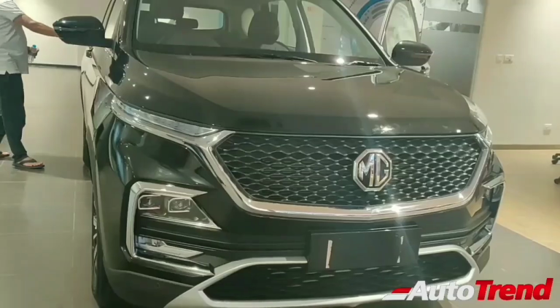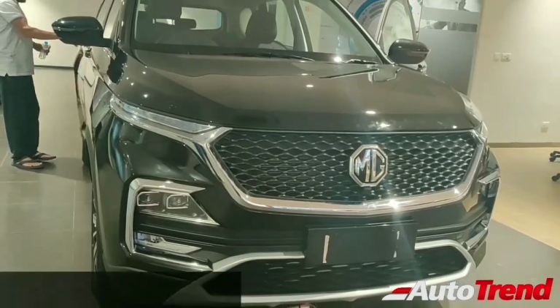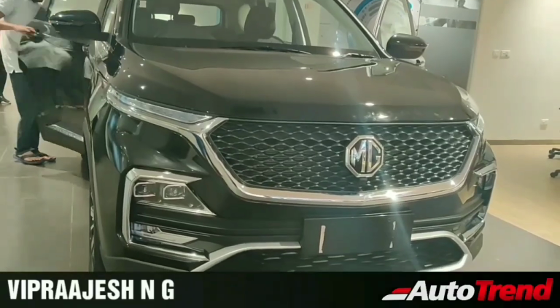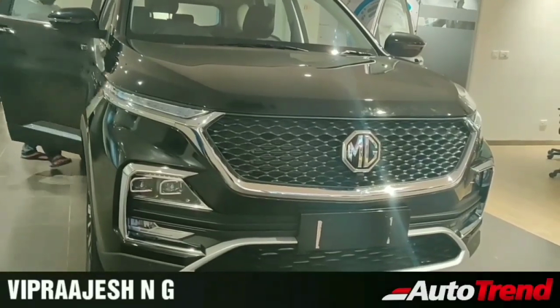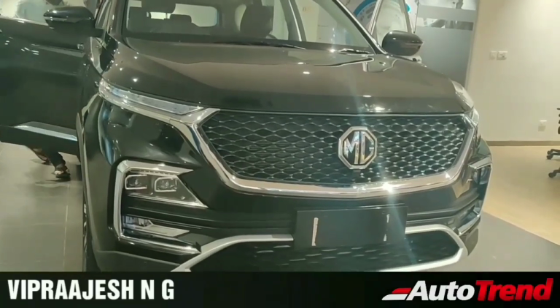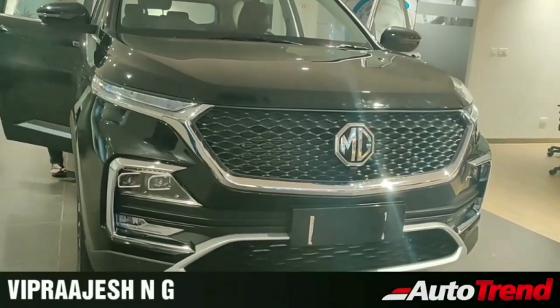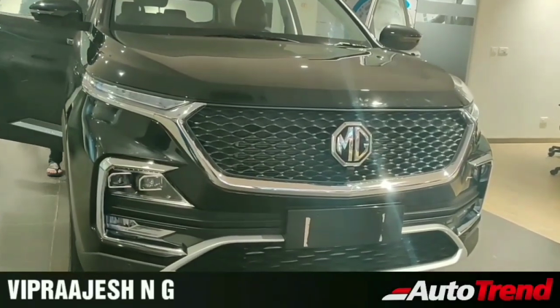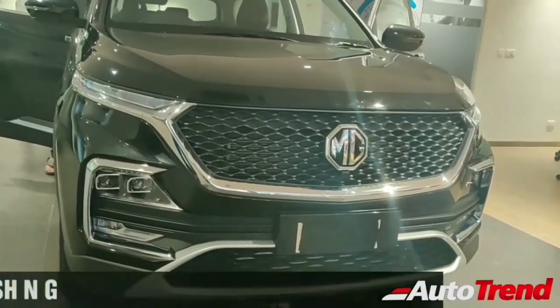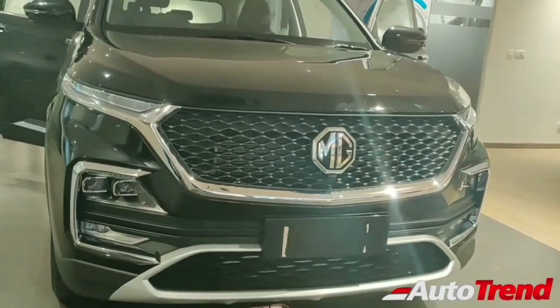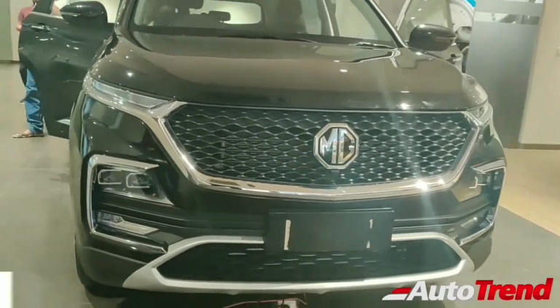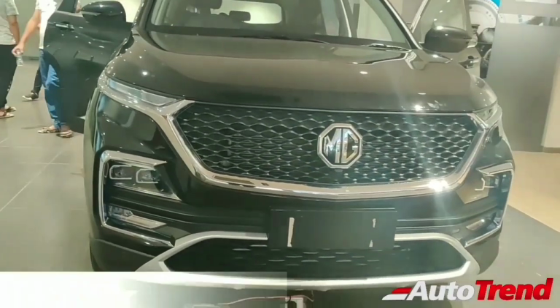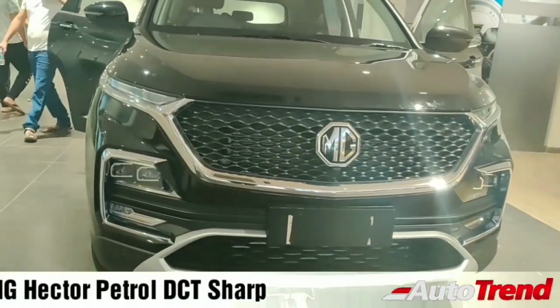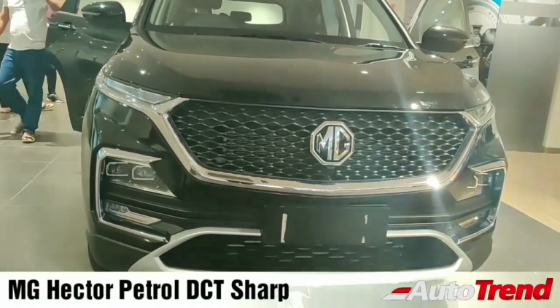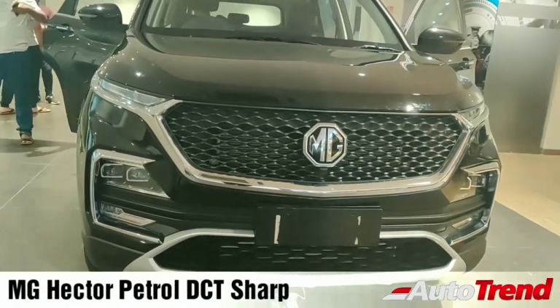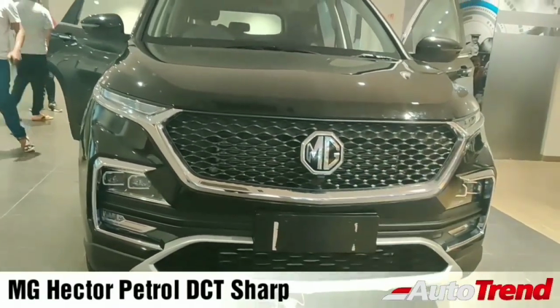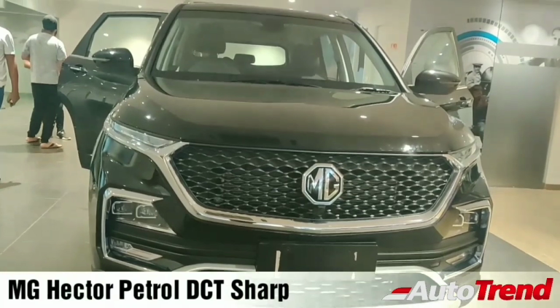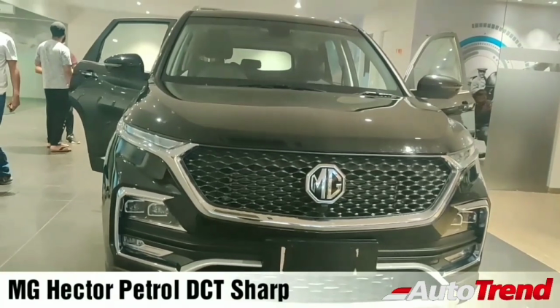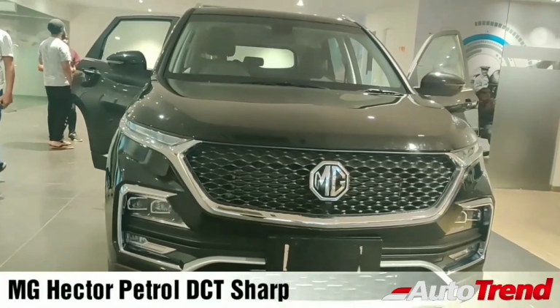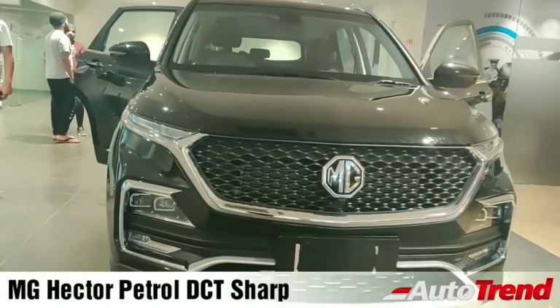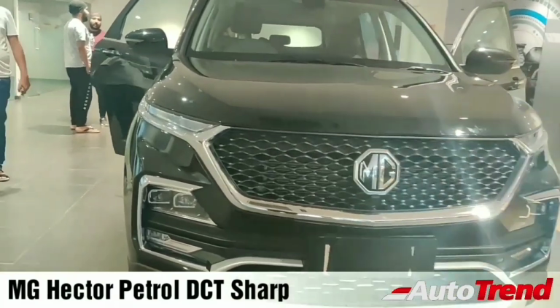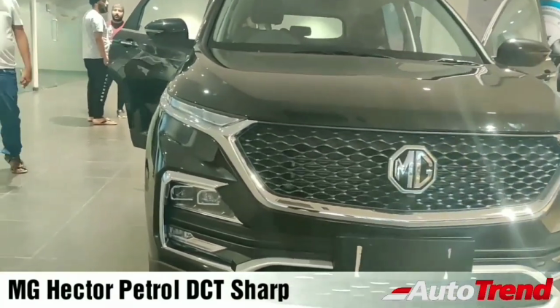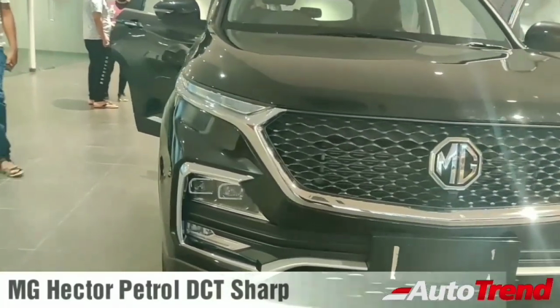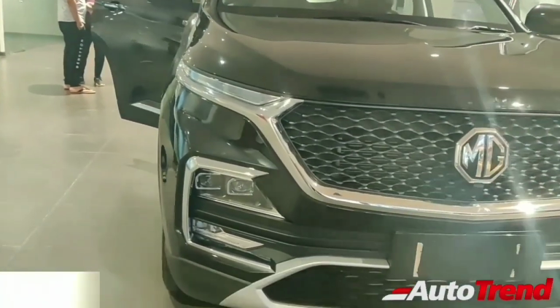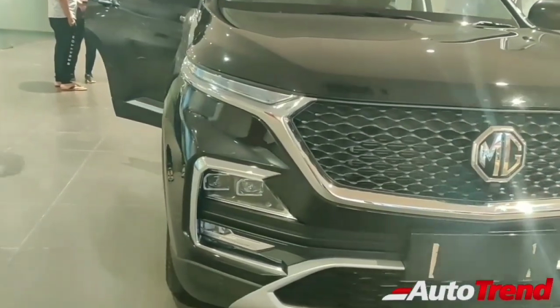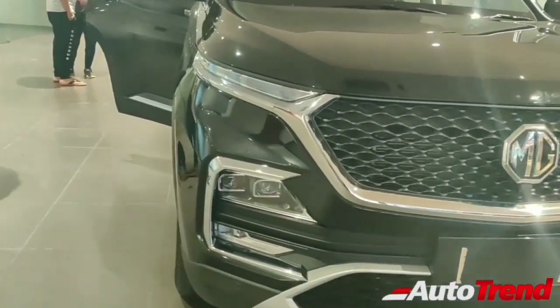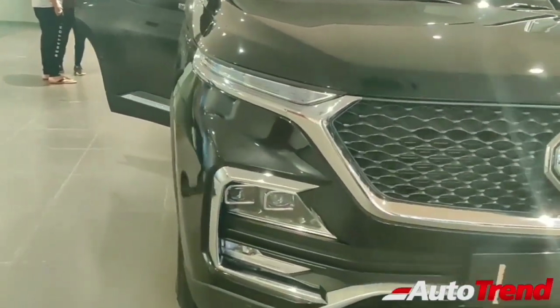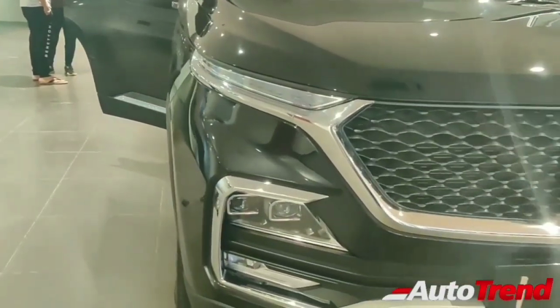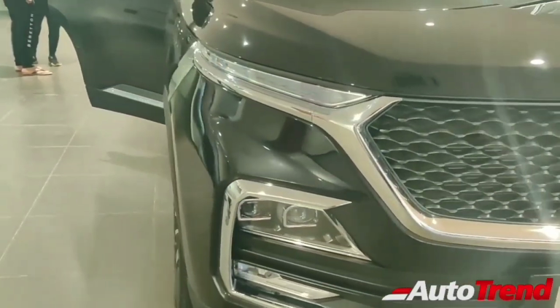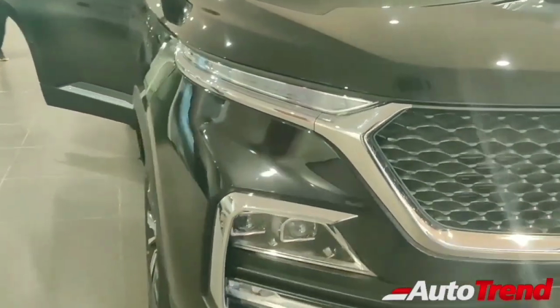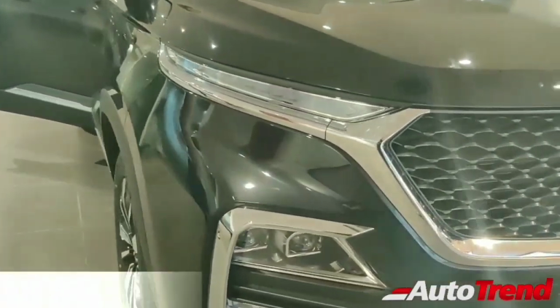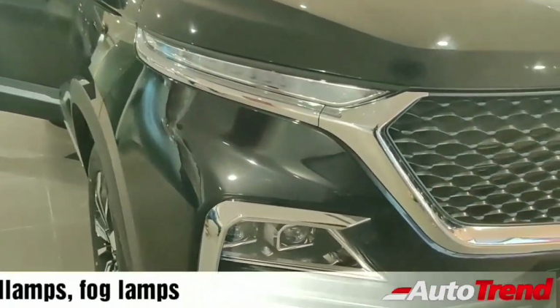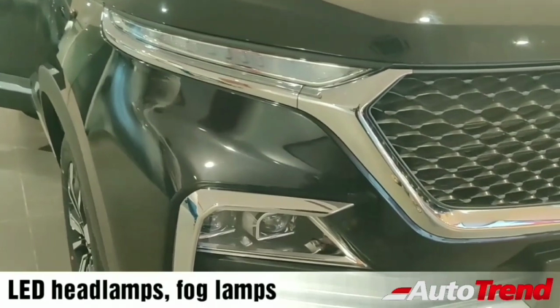Hello everyone, welcome back to Autotrend TV. I am Viprajesh and I am here today with the MG Hector Petrol DCT Sharp, the top of the line petrol variant of the MG Hector range.